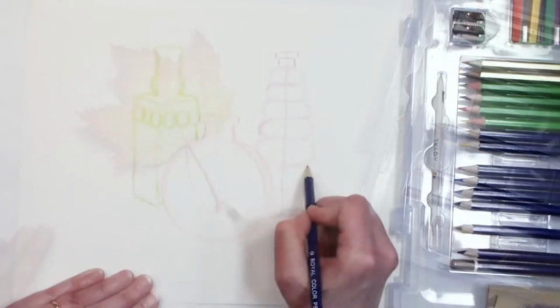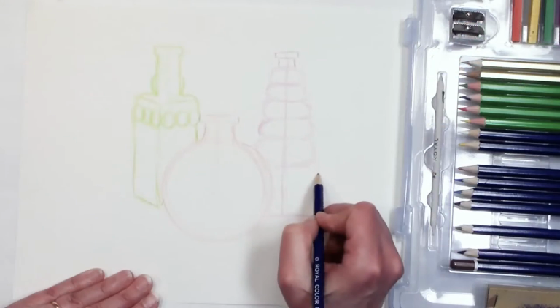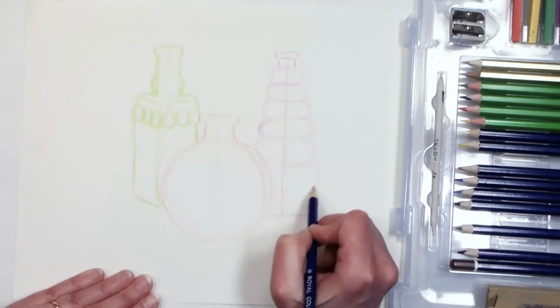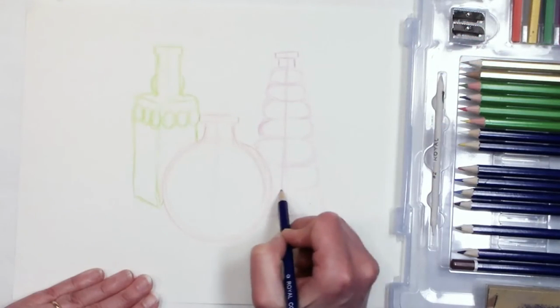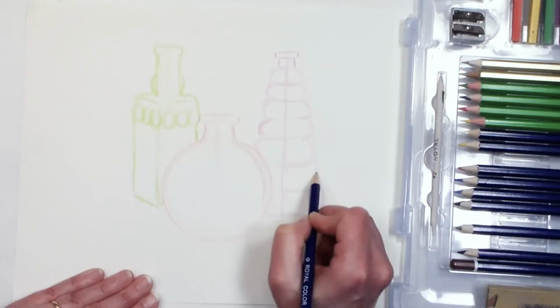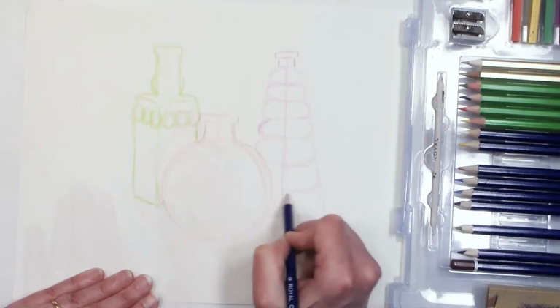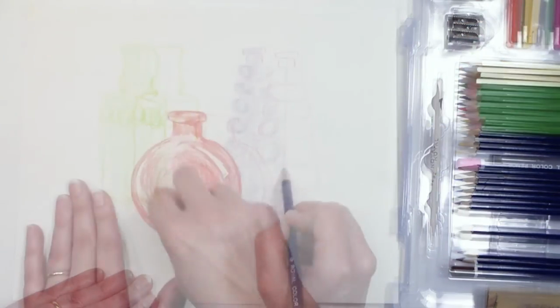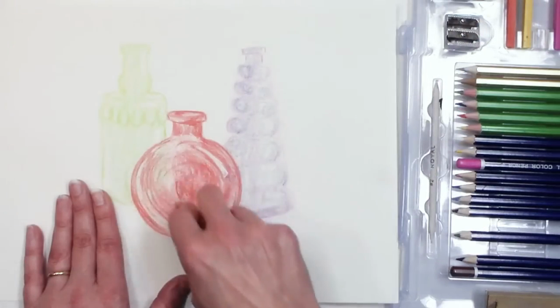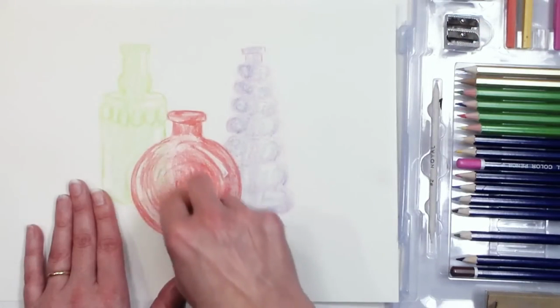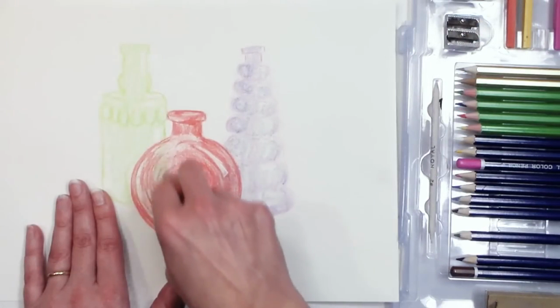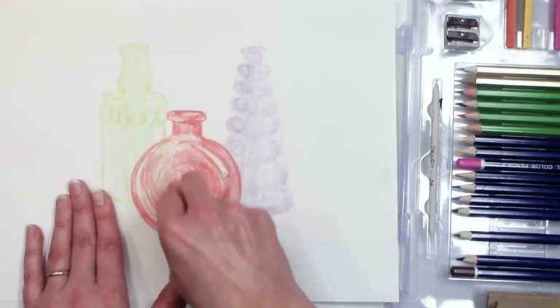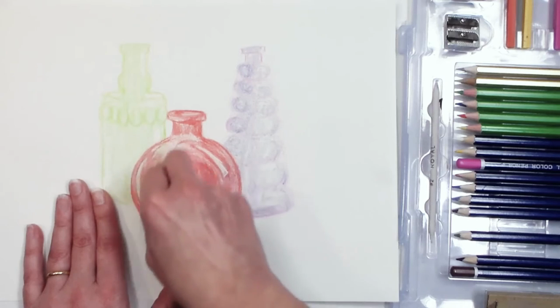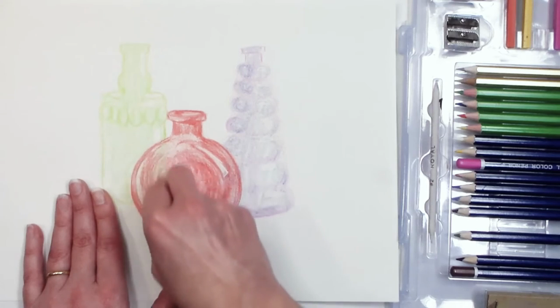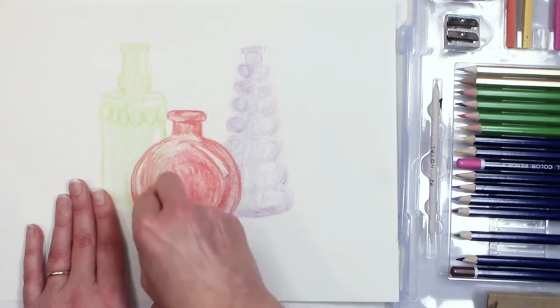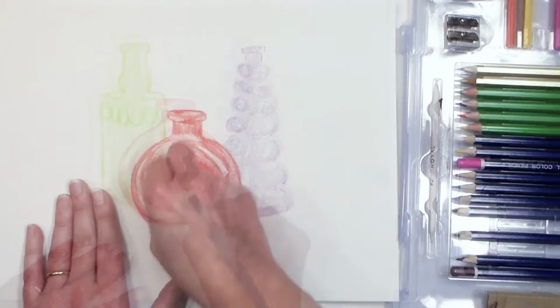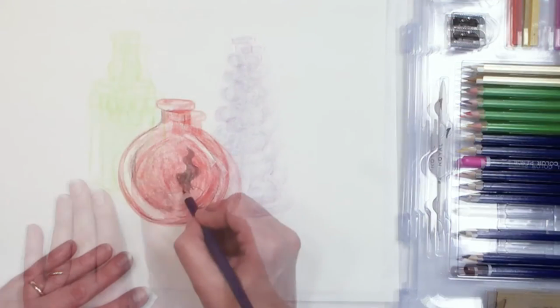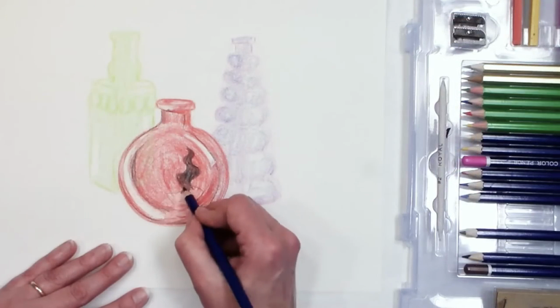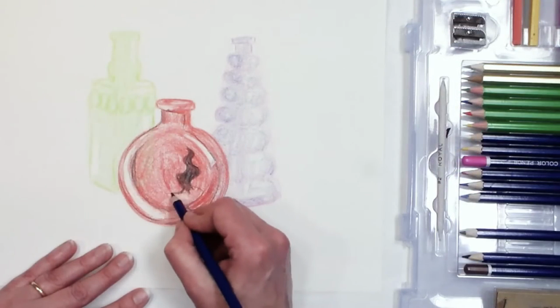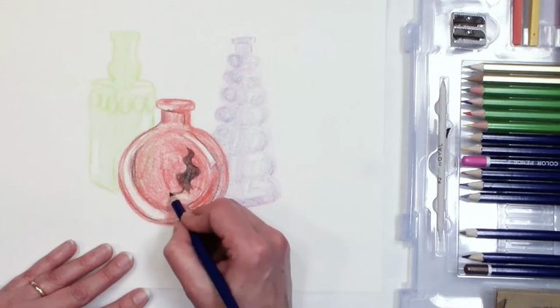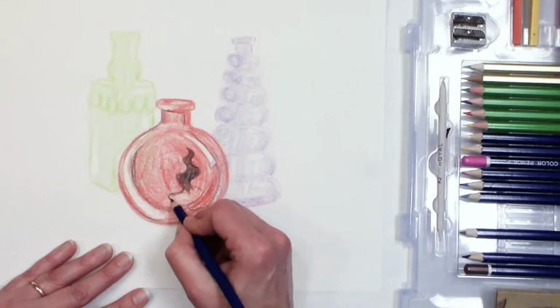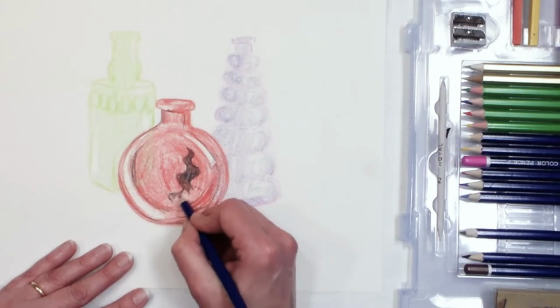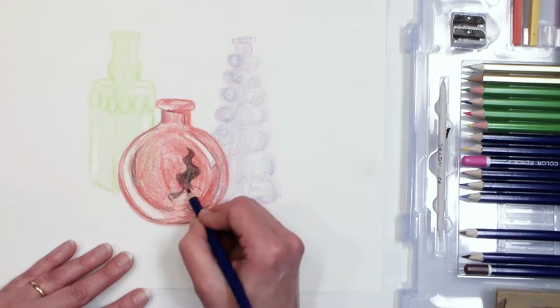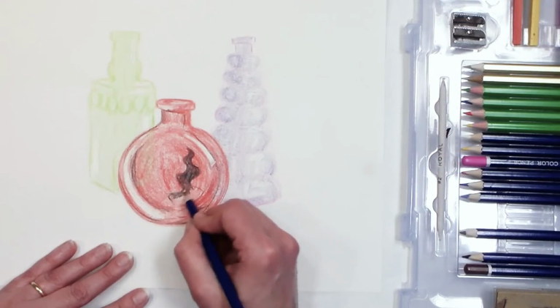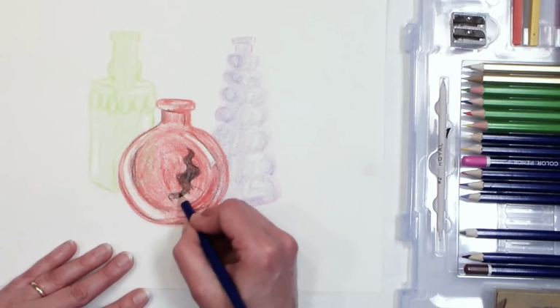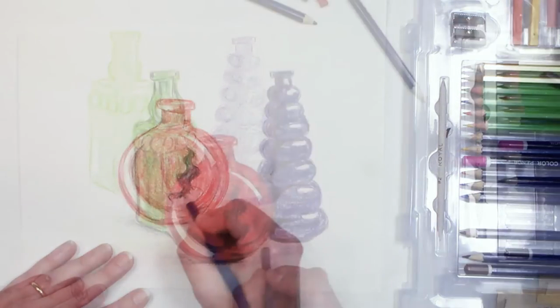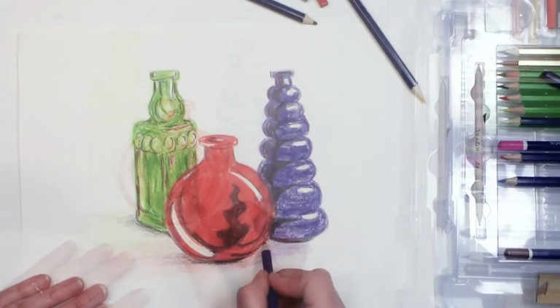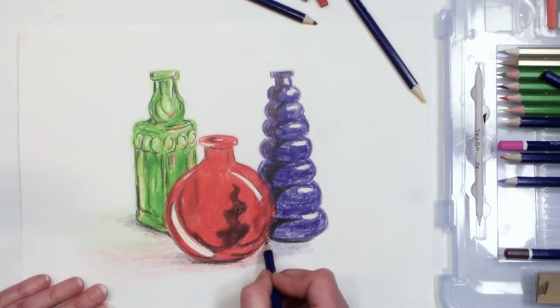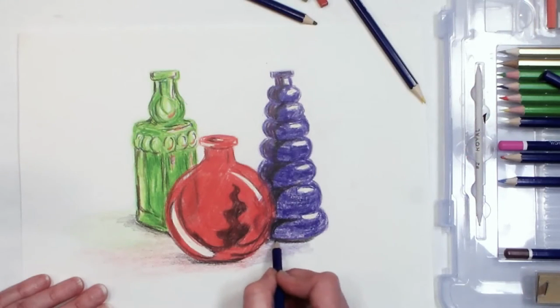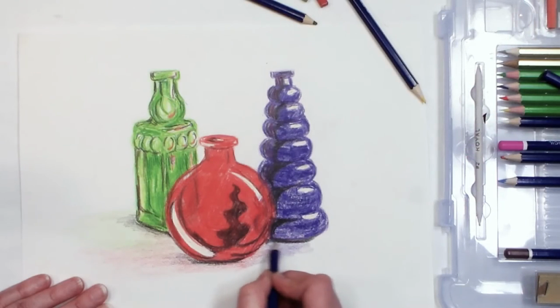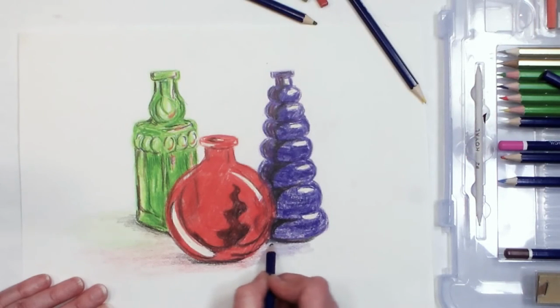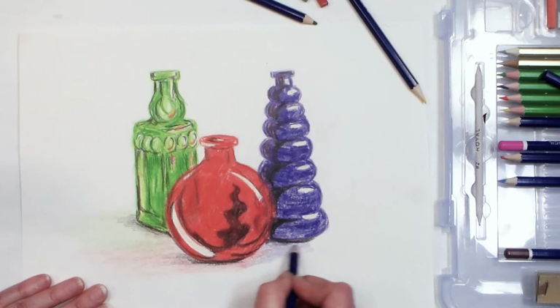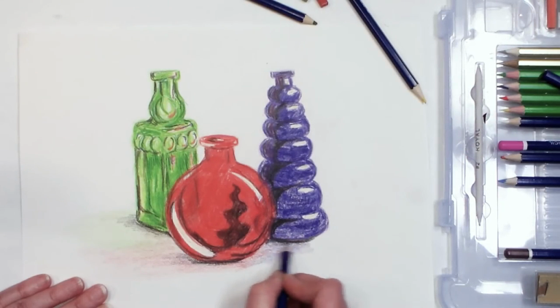We're gonna start off with this maple leaf. After we're done our maple leaf we're gonna move on to some glass bottles. So if you are ready to explore drawing with colored pencils, let's go to the table and get started!